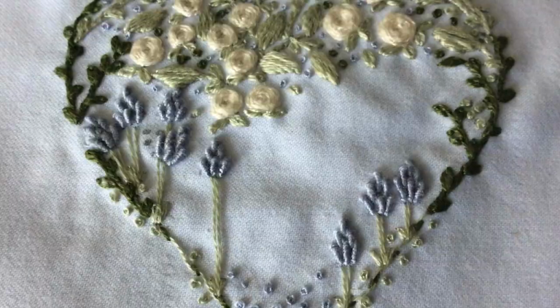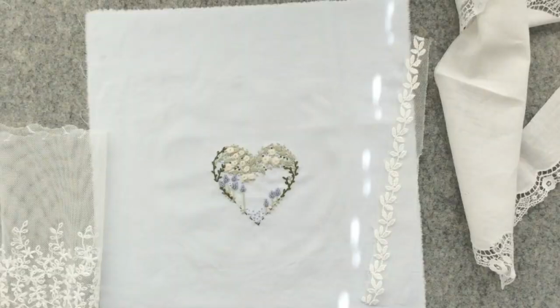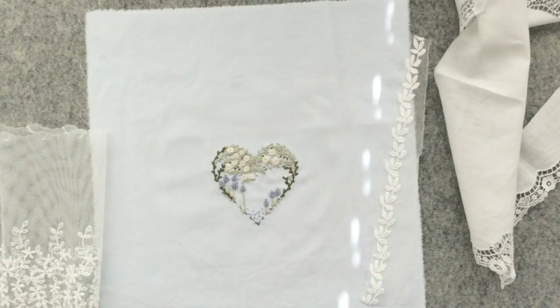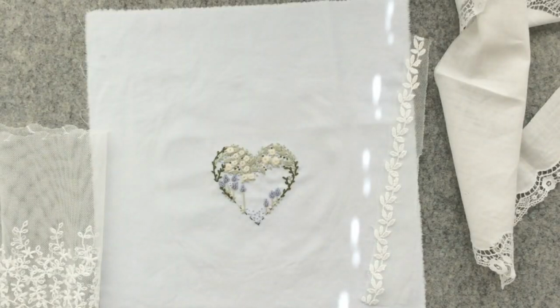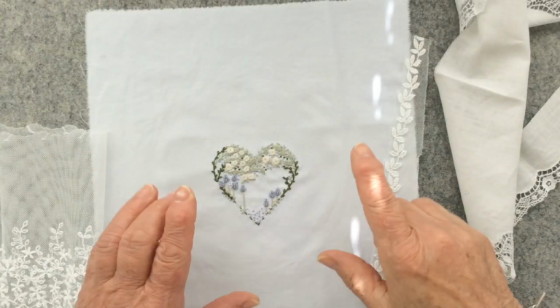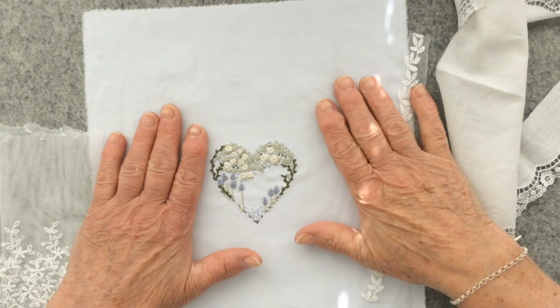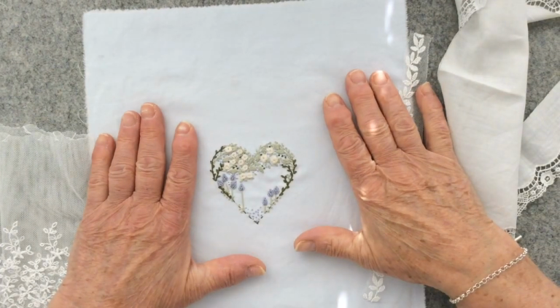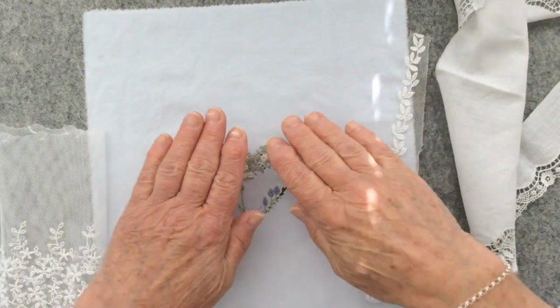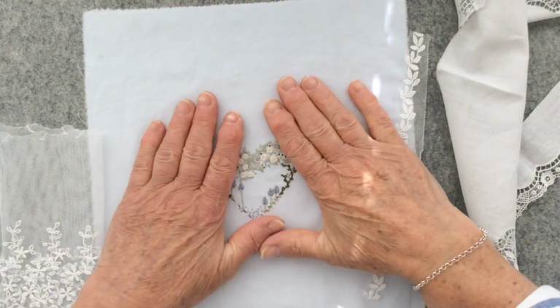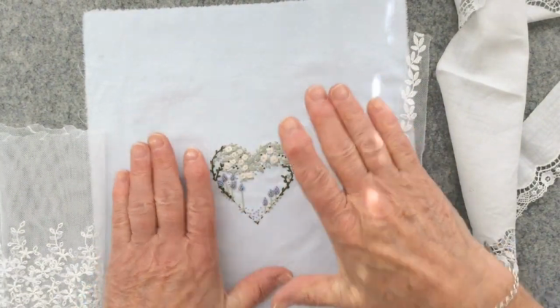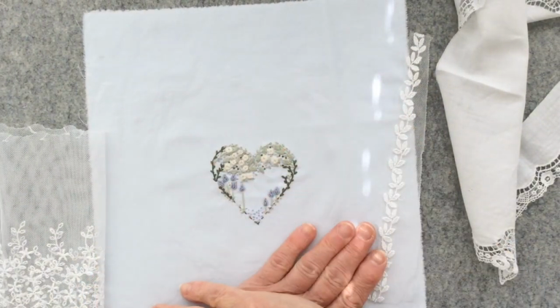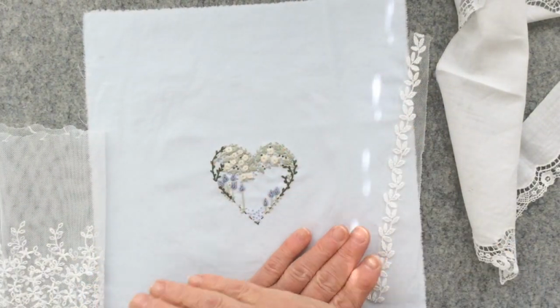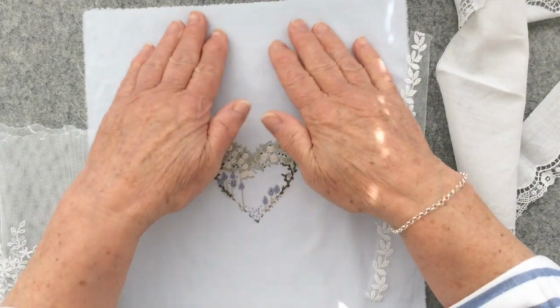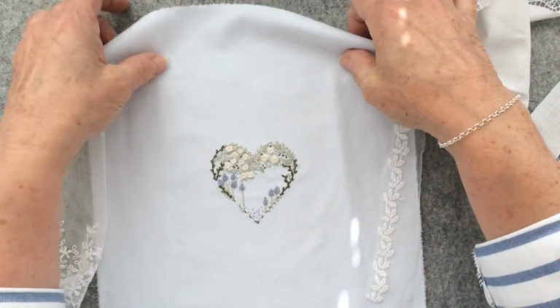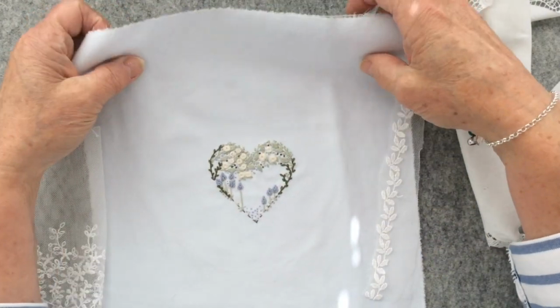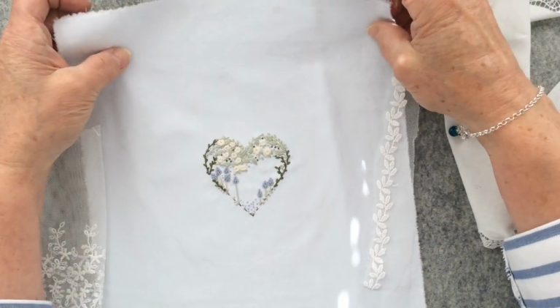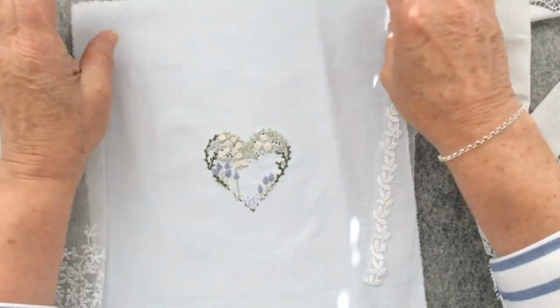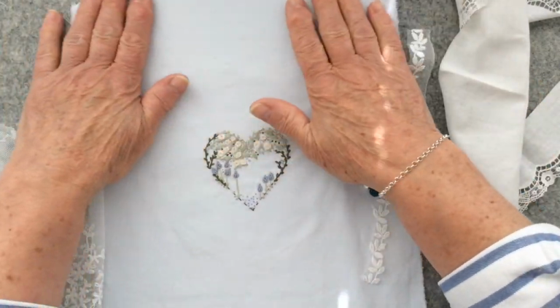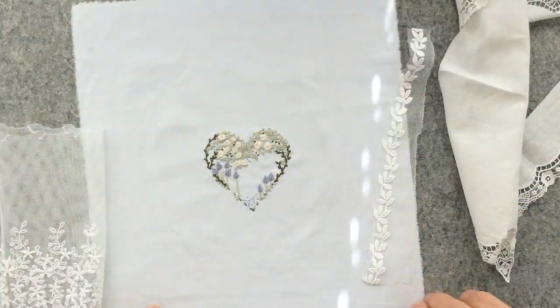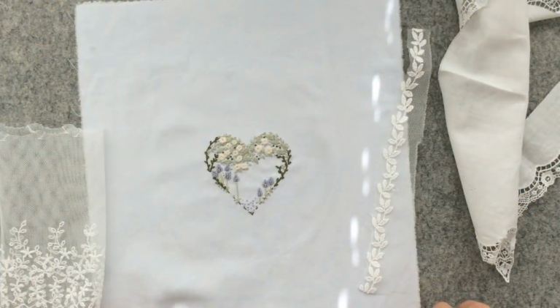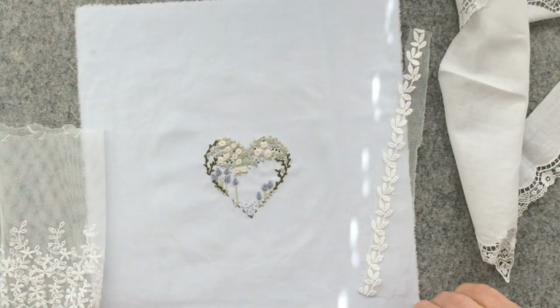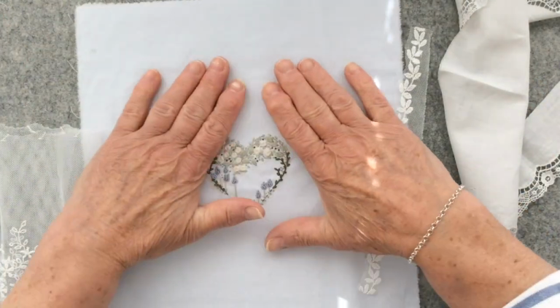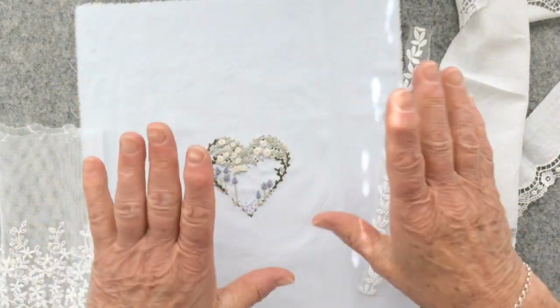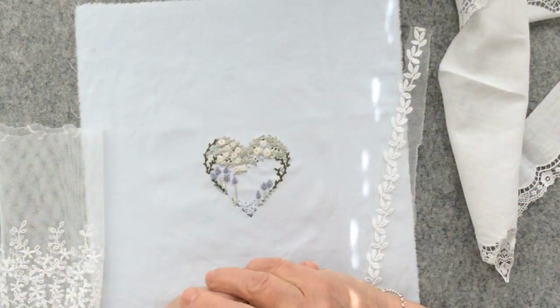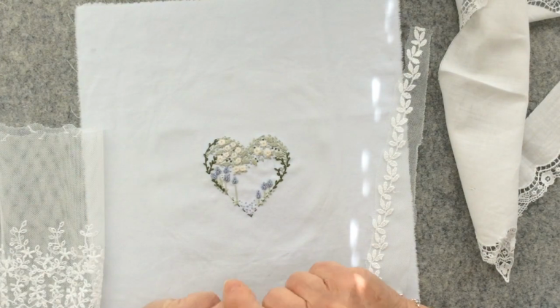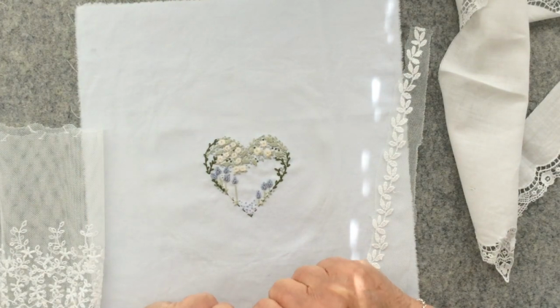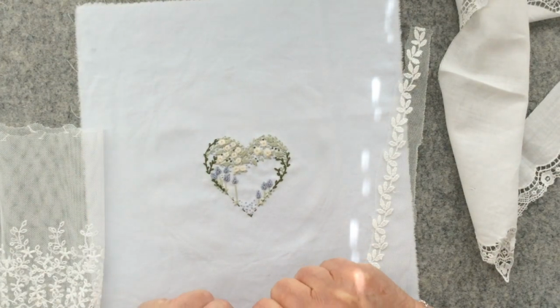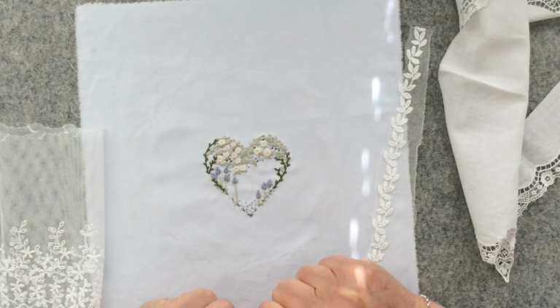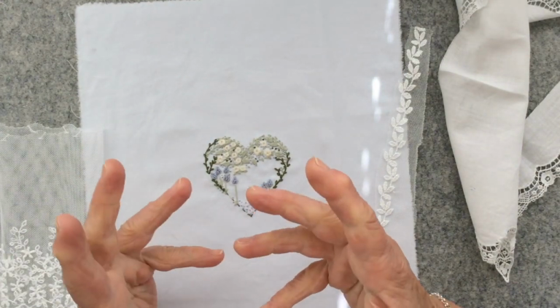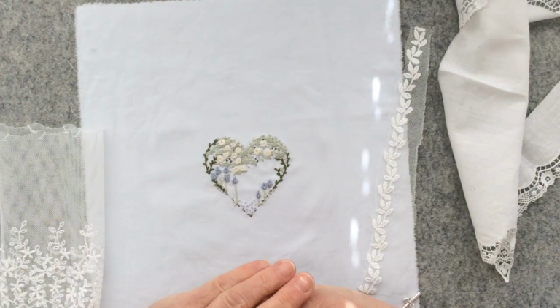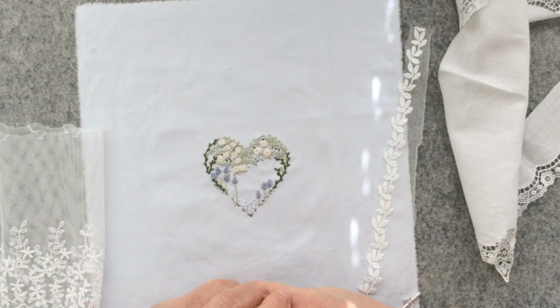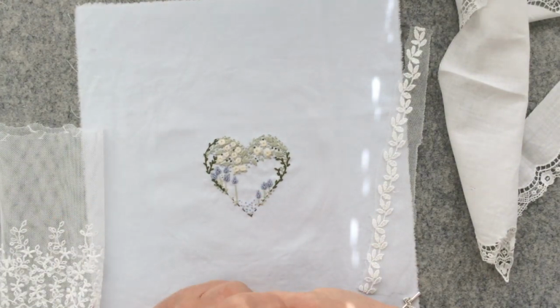This is what my finished heart looks like, and as you can see it's still on the same size piece of backing fabric. I've not cut that out, and the reason why I haven't cut it out is because I've been playing with a few bits of lace.